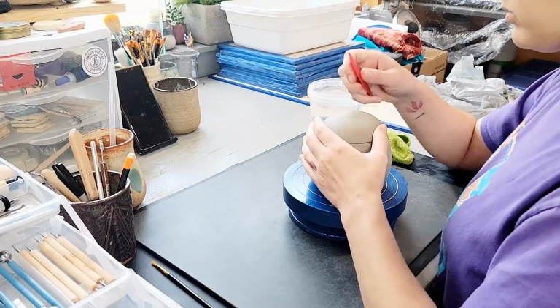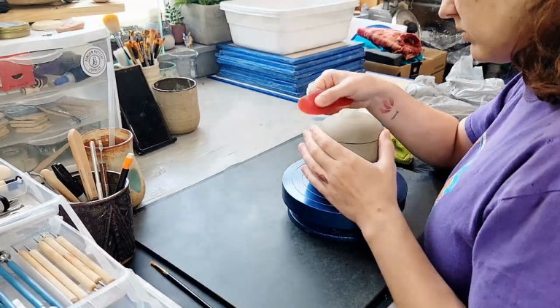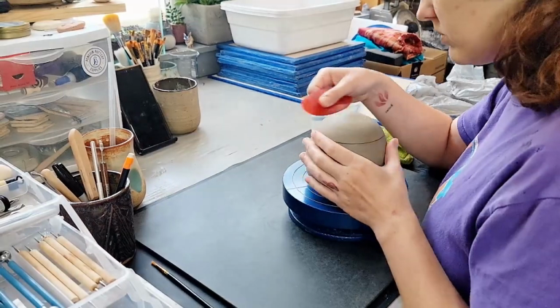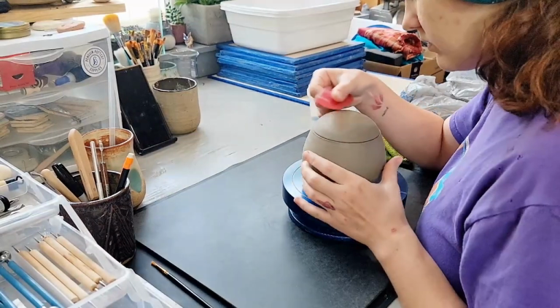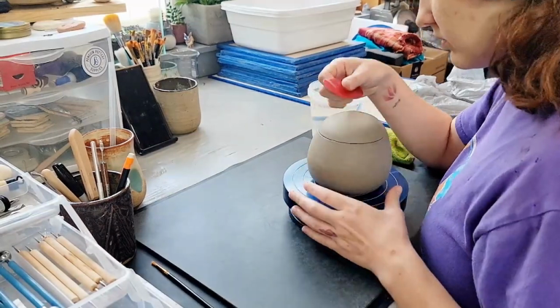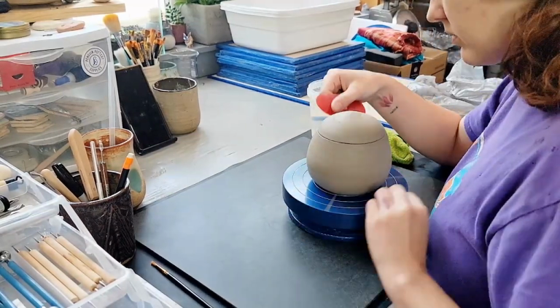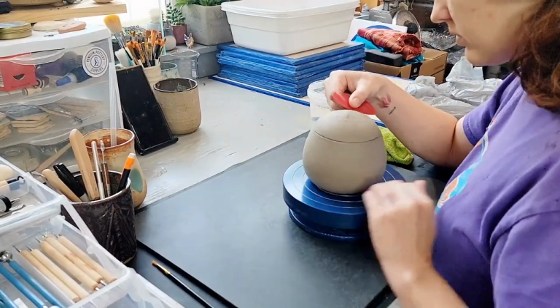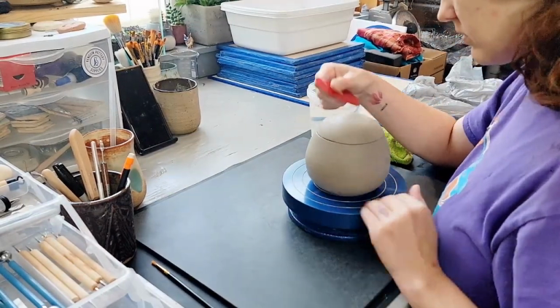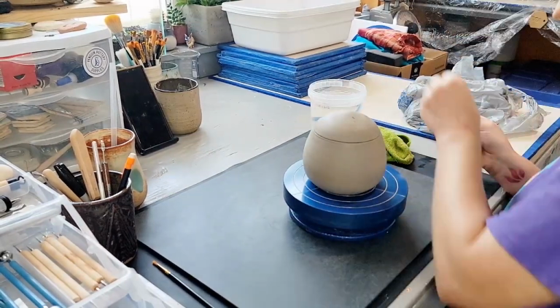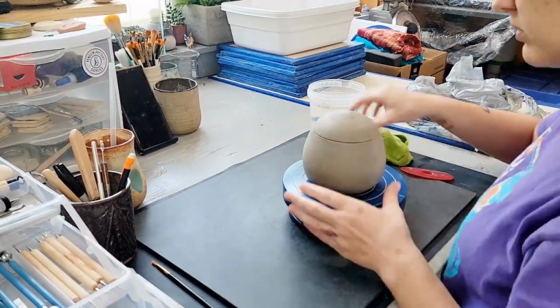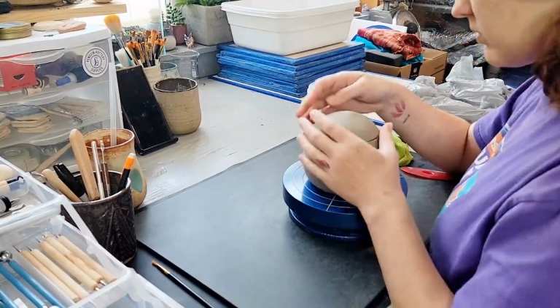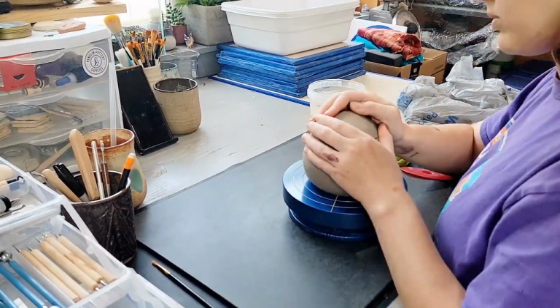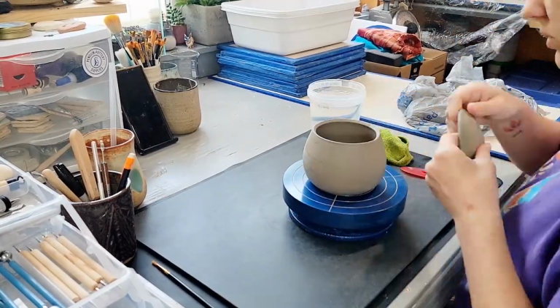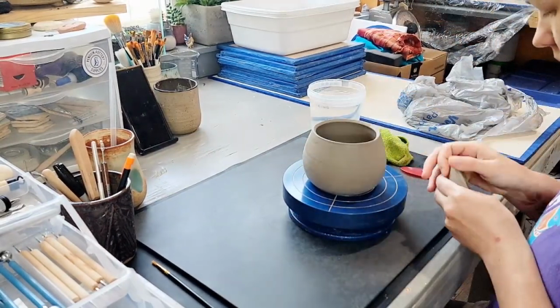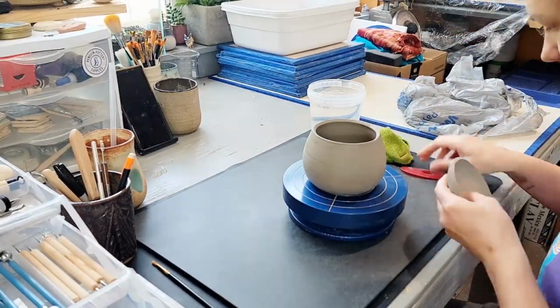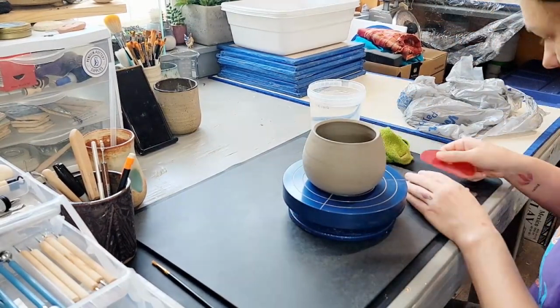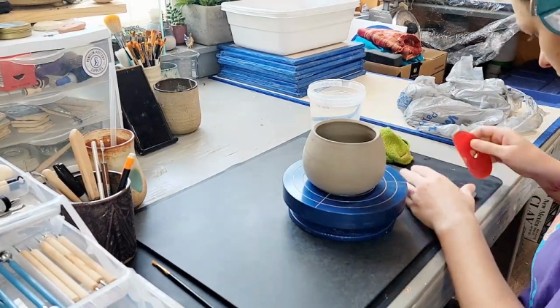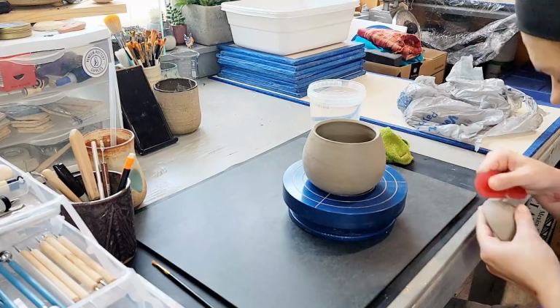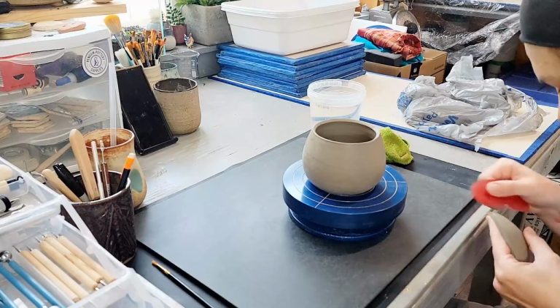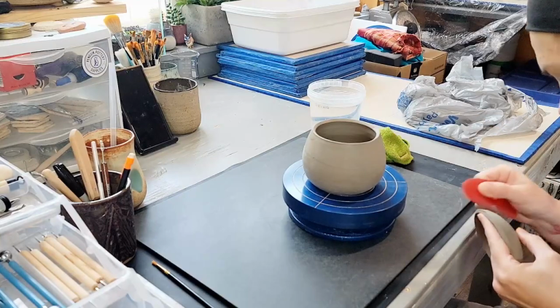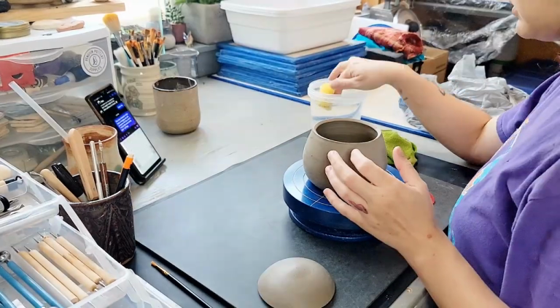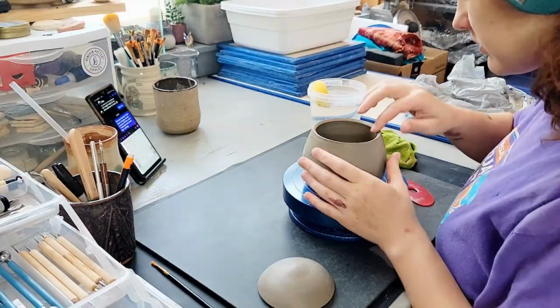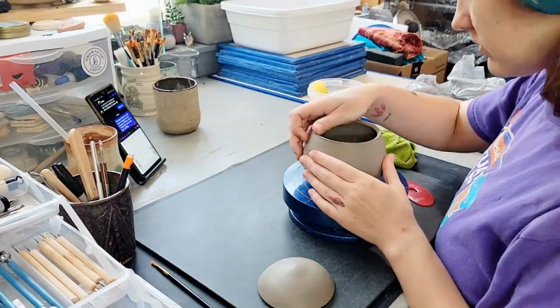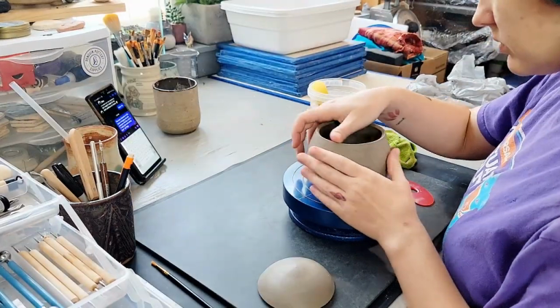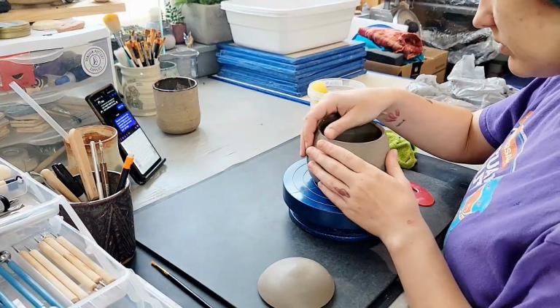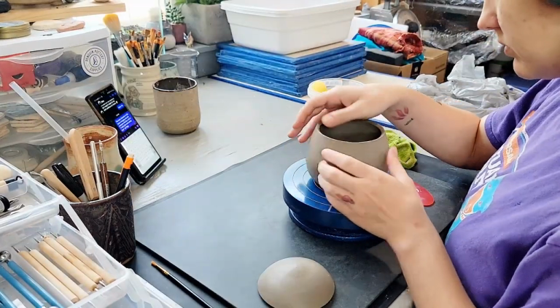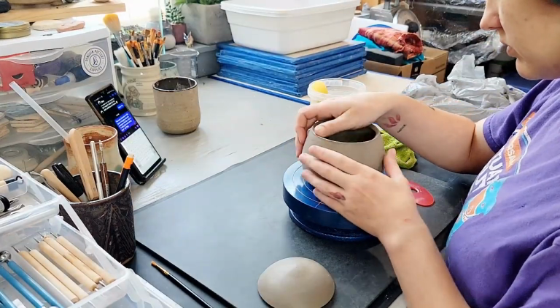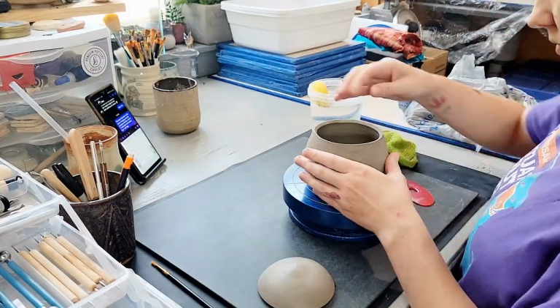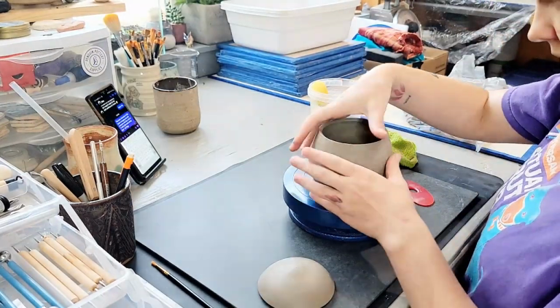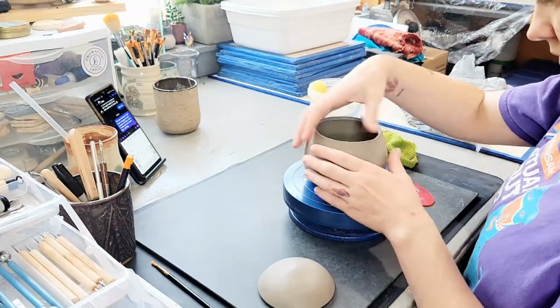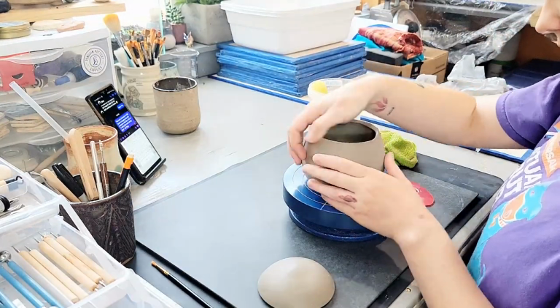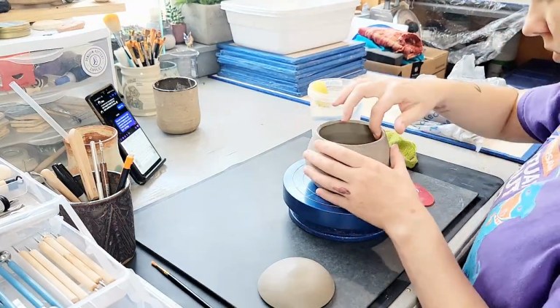Hello friends and welcome back to my channel Blue Nose Trading. My name is Tori Solis and today I'm going to be sculpting an owl out of one of my wheel-thrown jars.